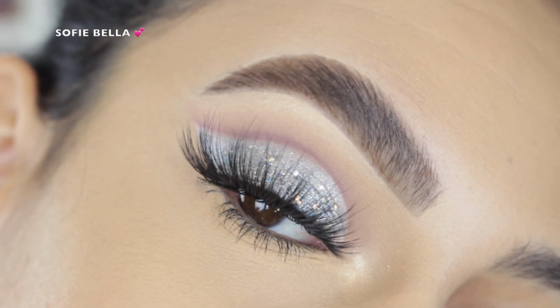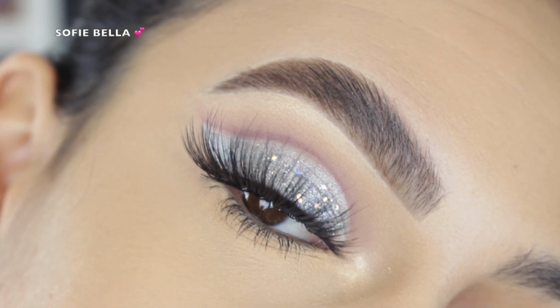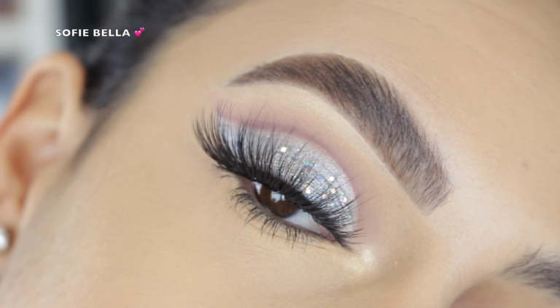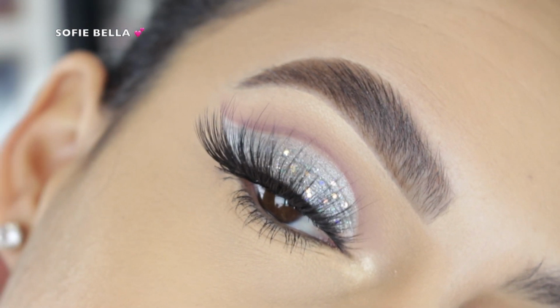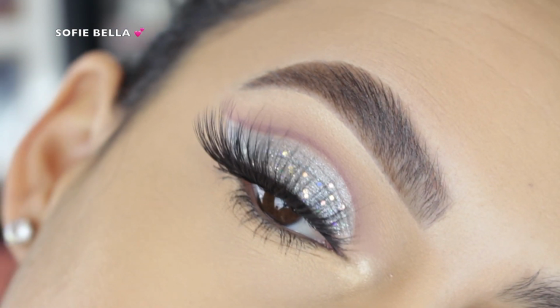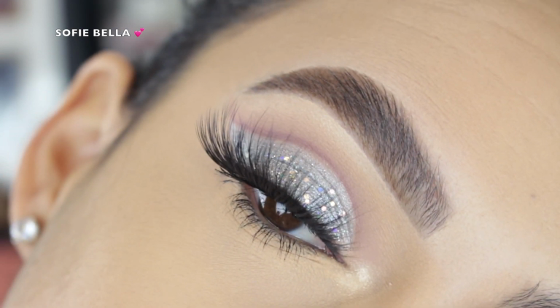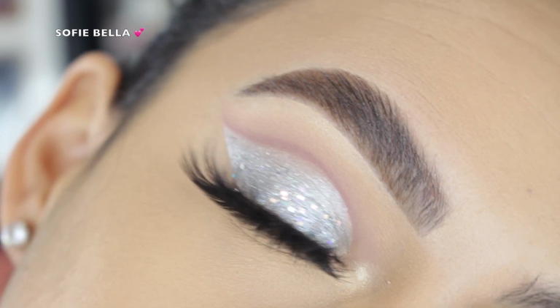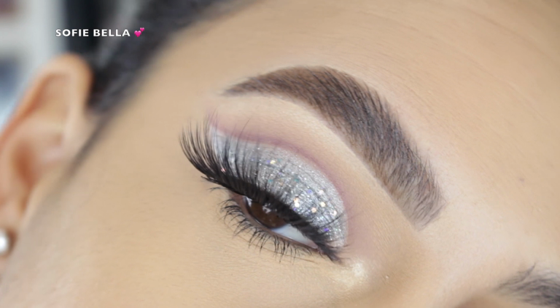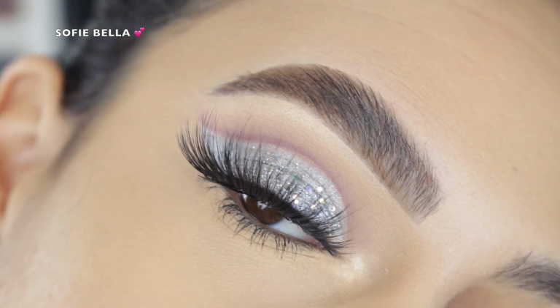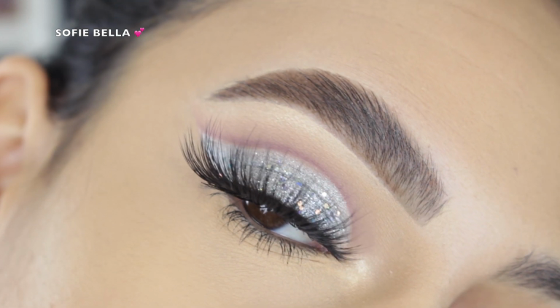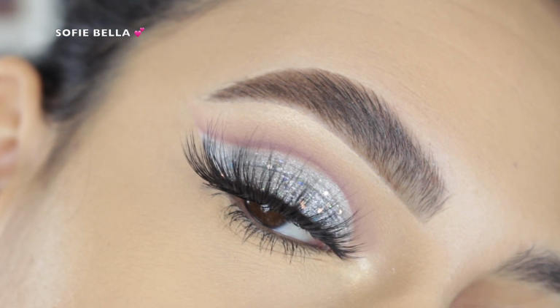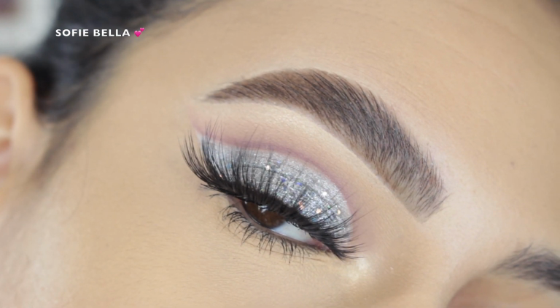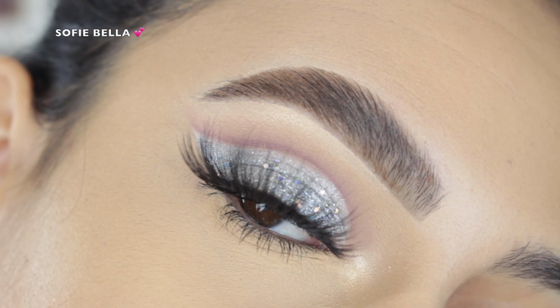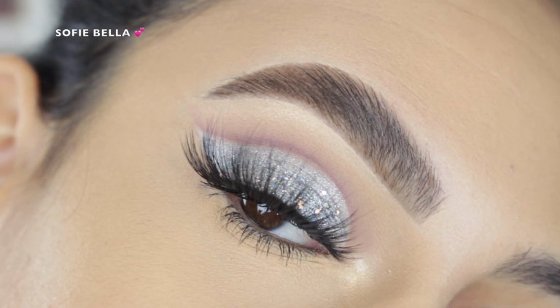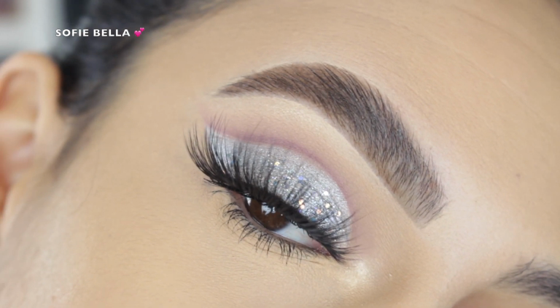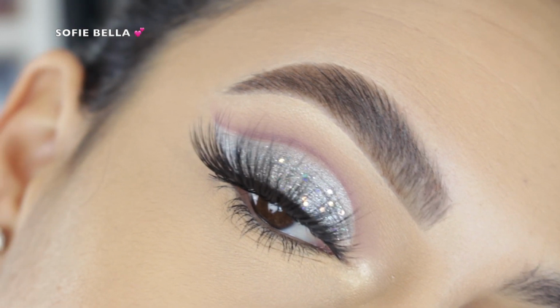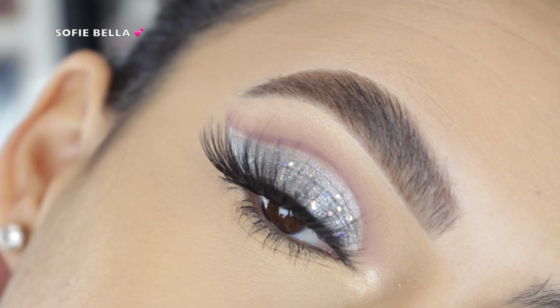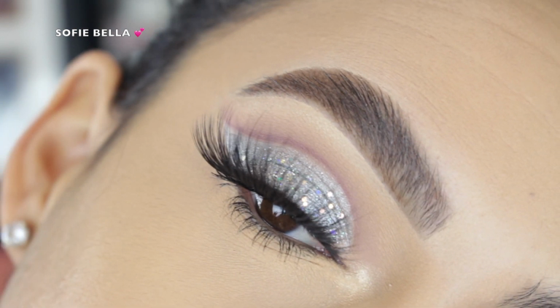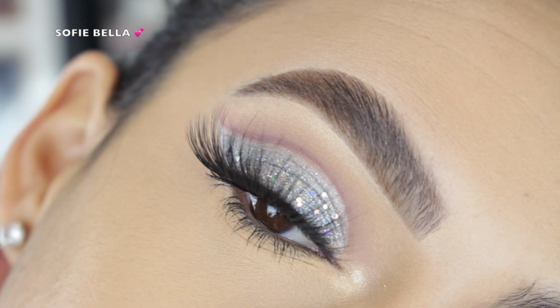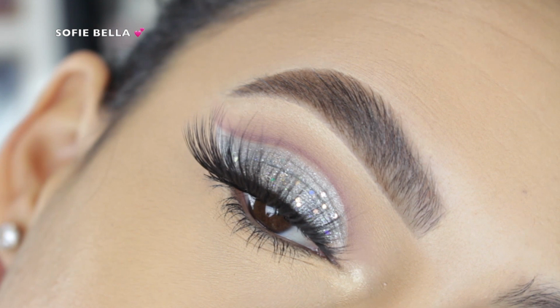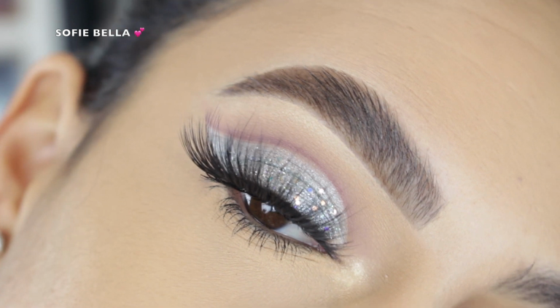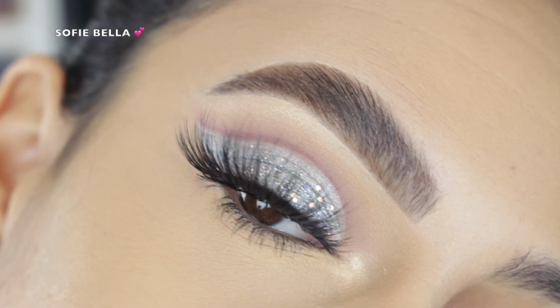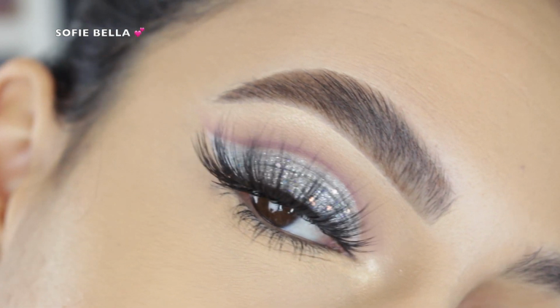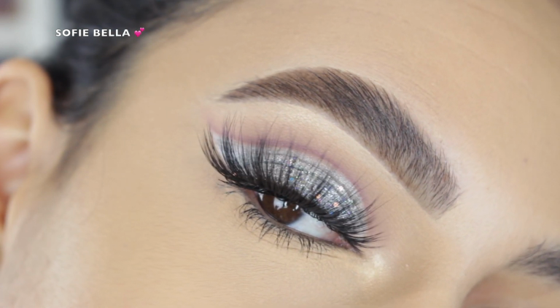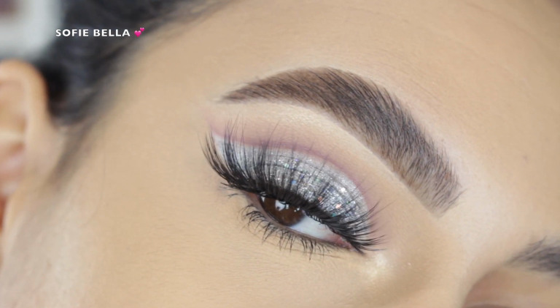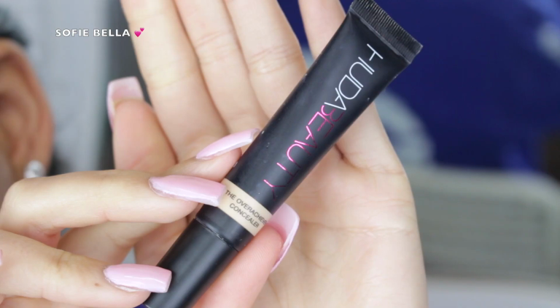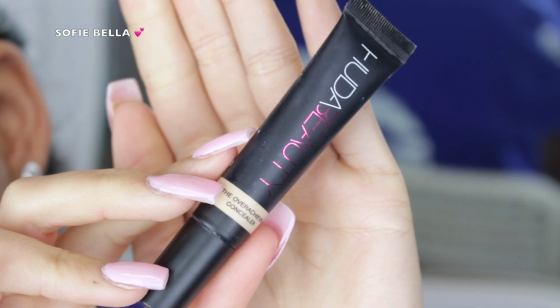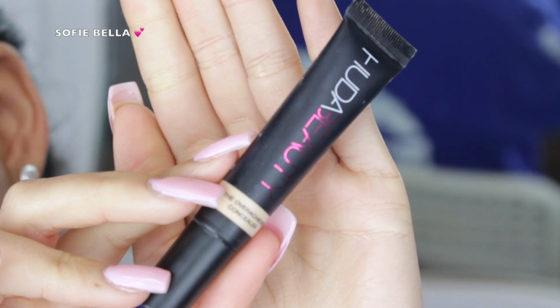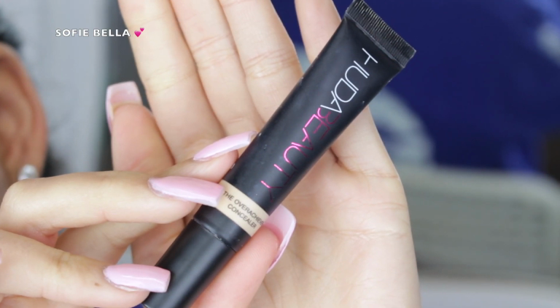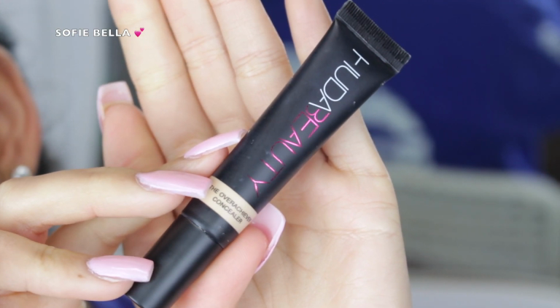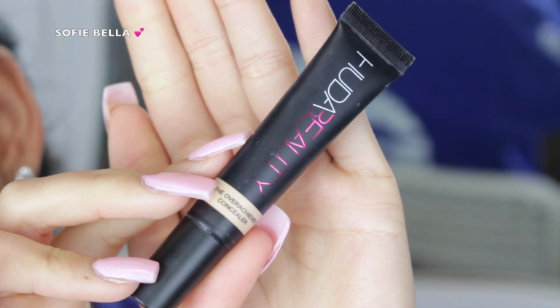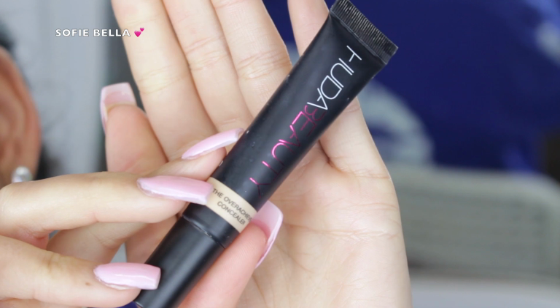Hey everyone, welcome back to our channel. It's Bella here and in today's tutorial I'm super excited to bring you guys this silver glitter cut crease makeup look. So if you guys want to see how I achieve the look, then go ahead and keep on watching.